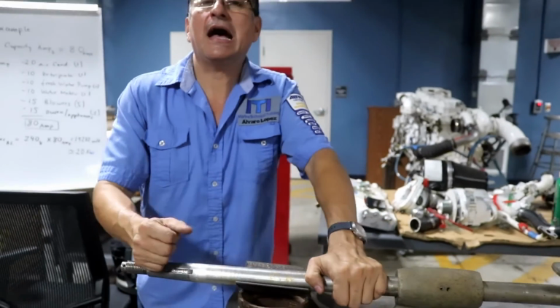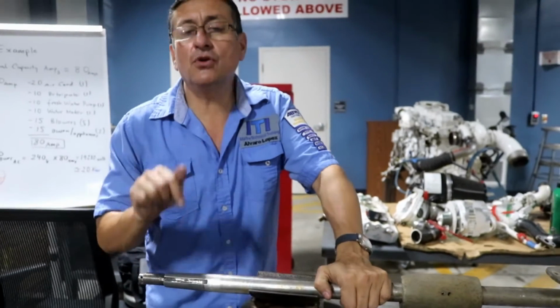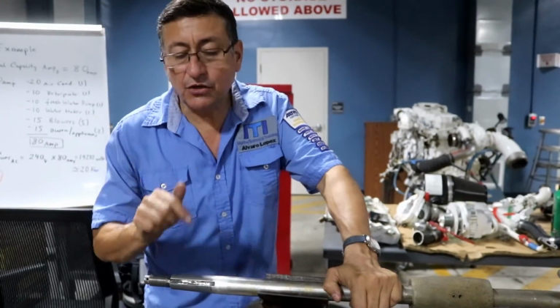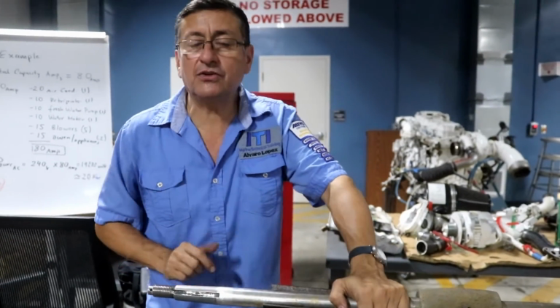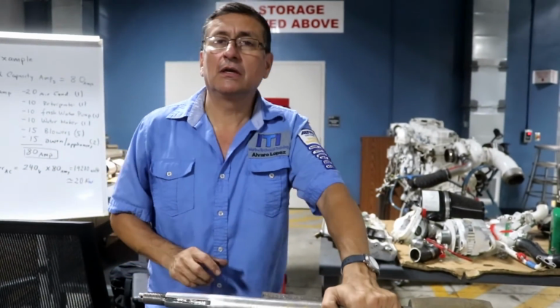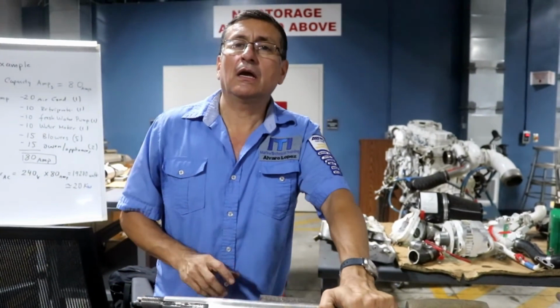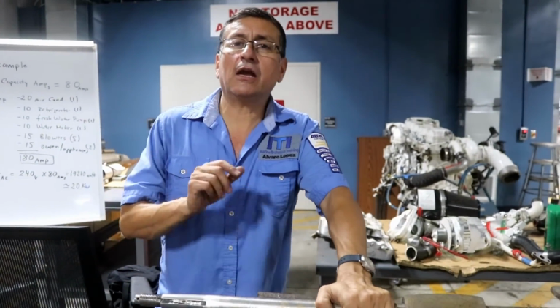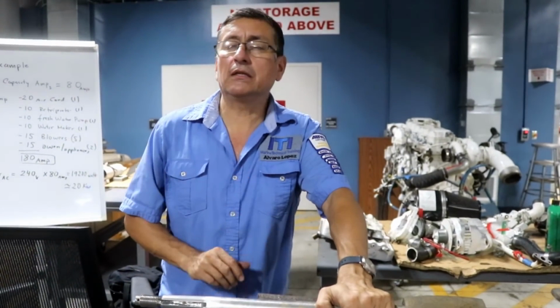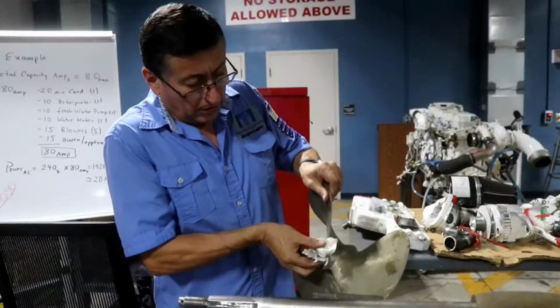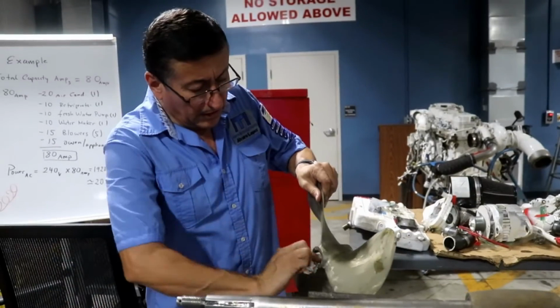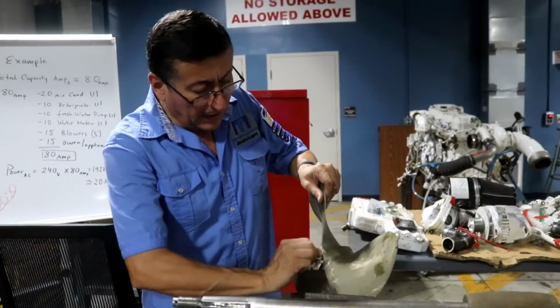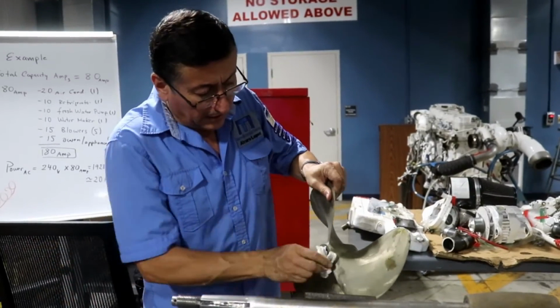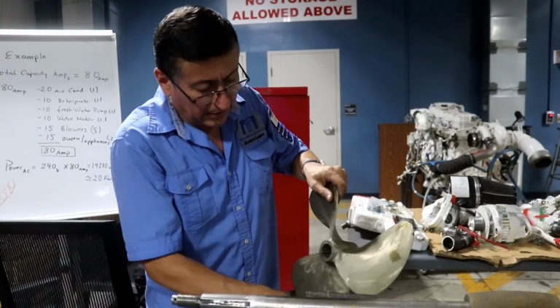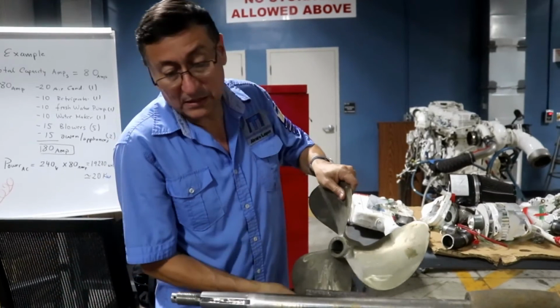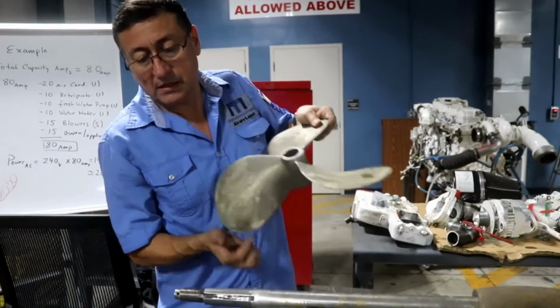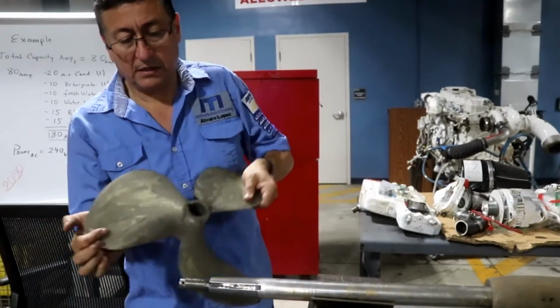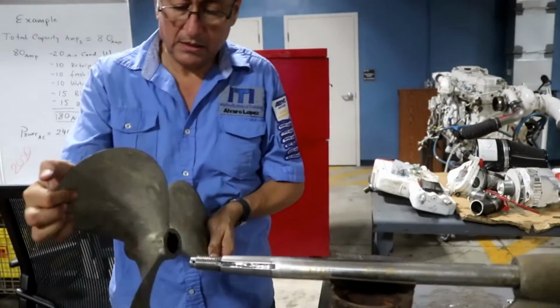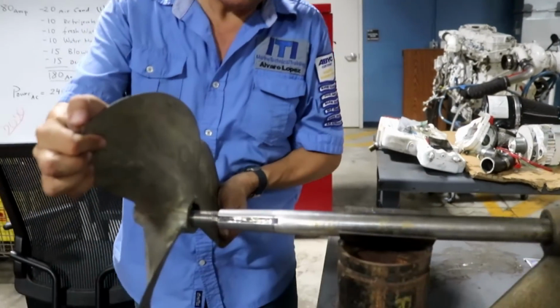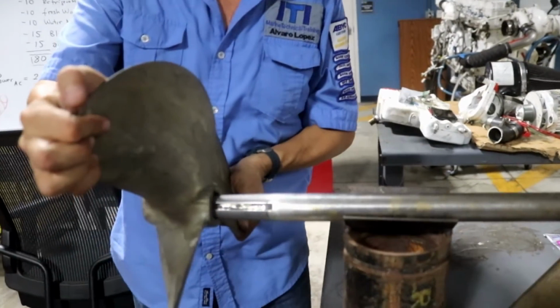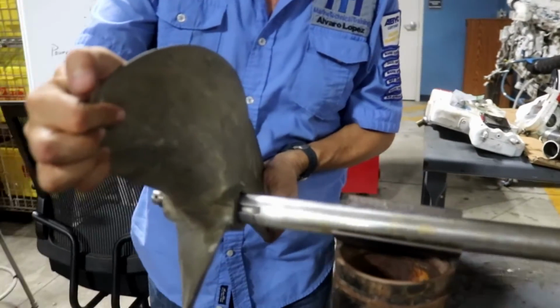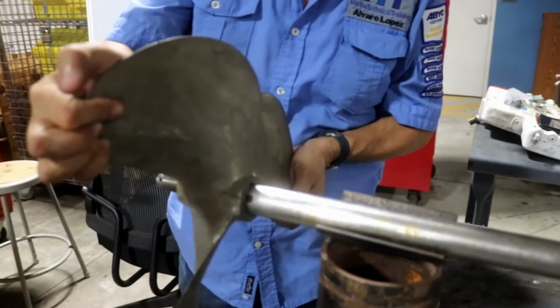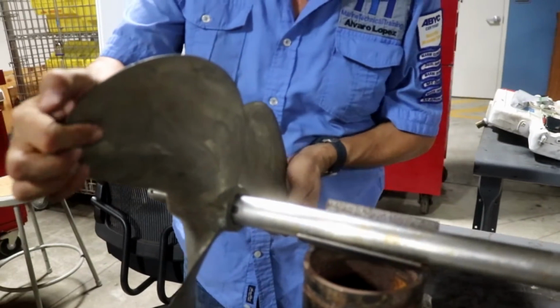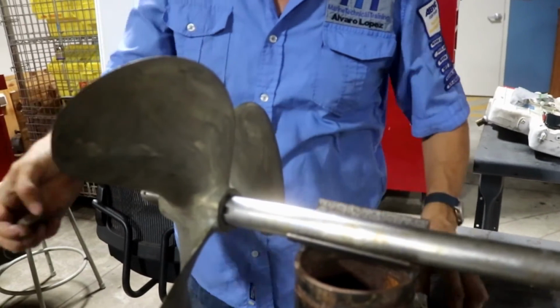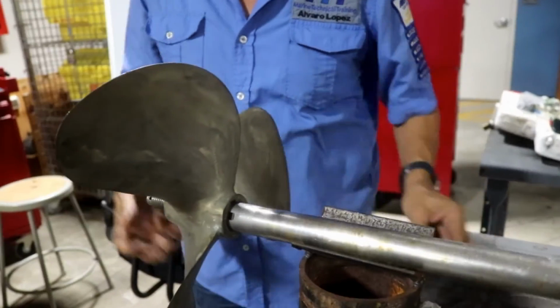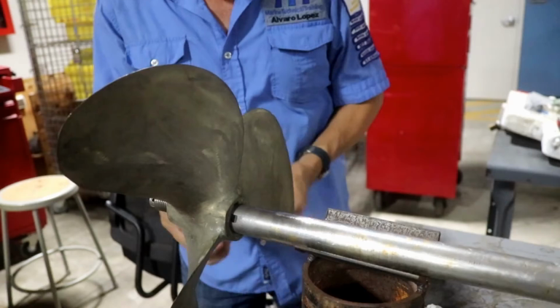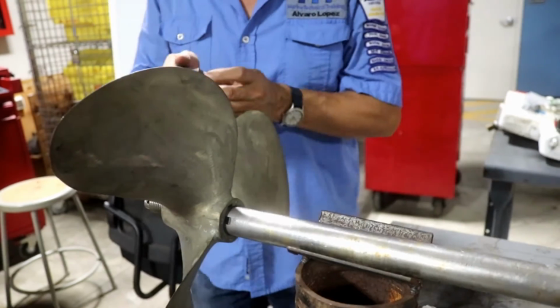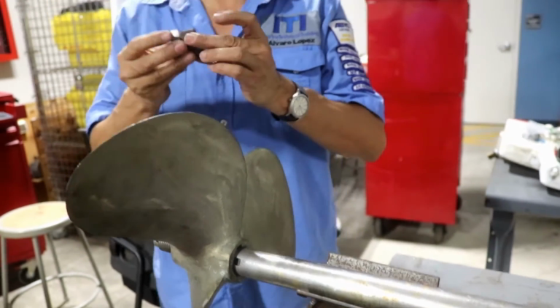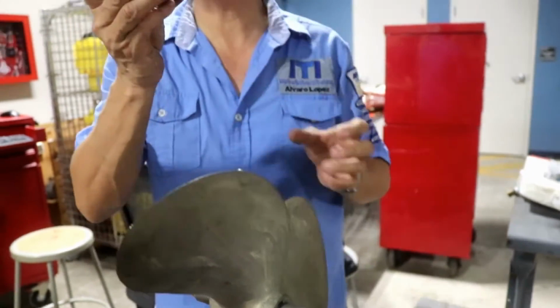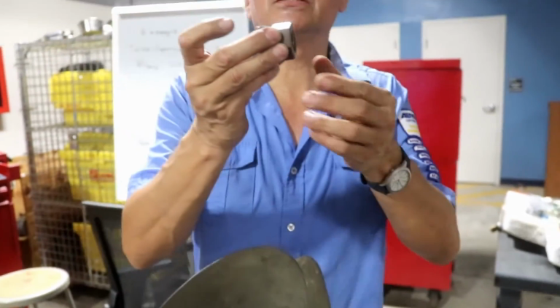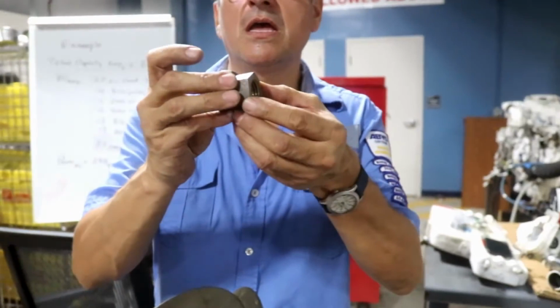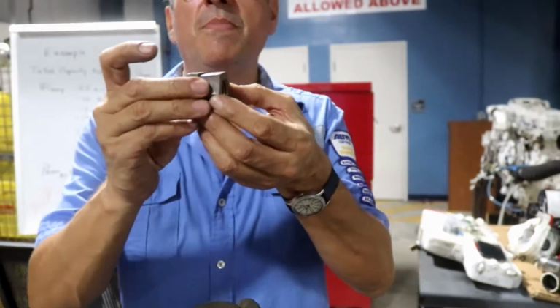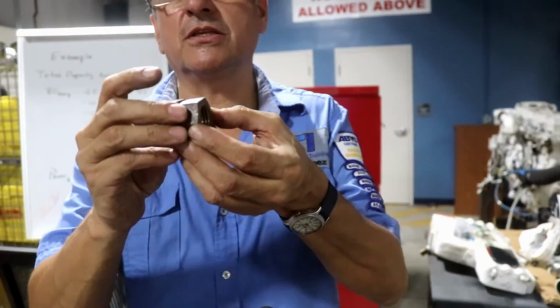As soon as you finish, I recommend you clean the propeller, put the propeller back, and install the nuts.